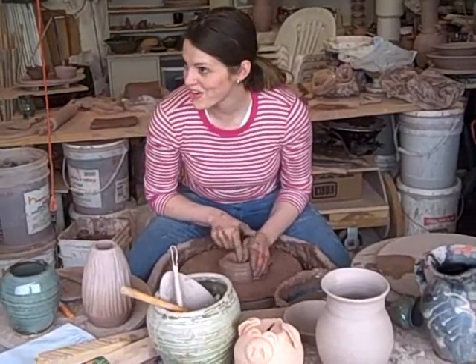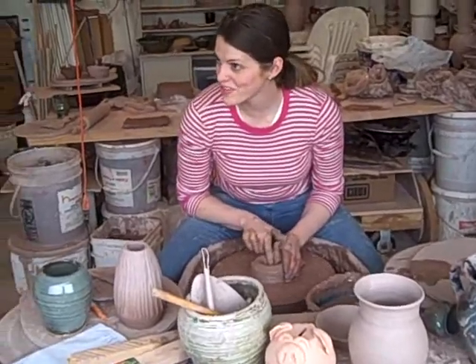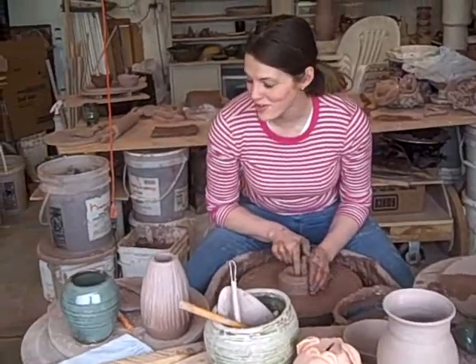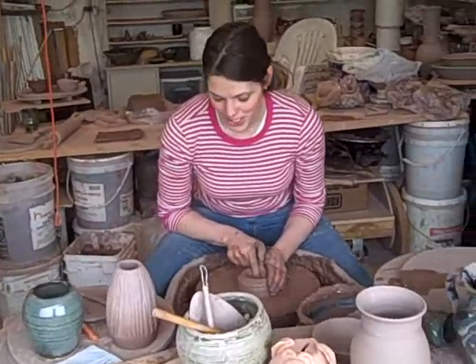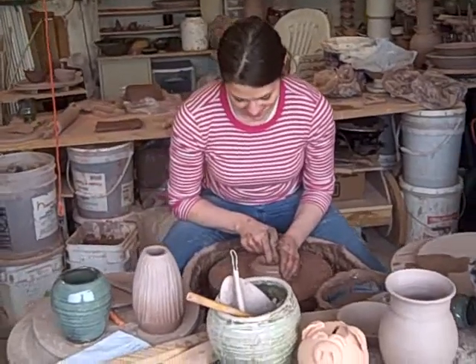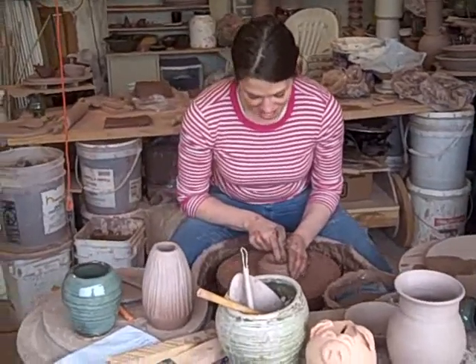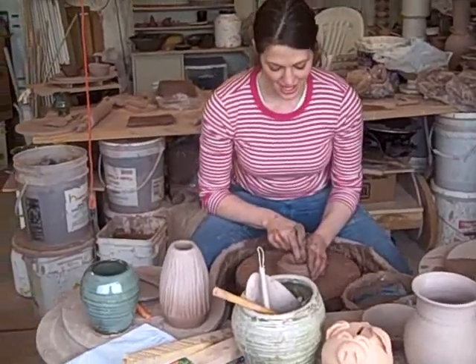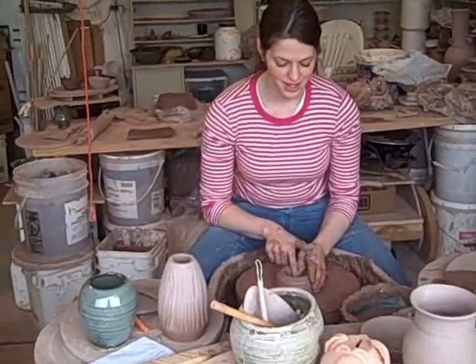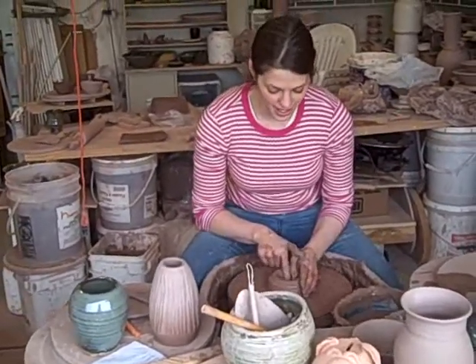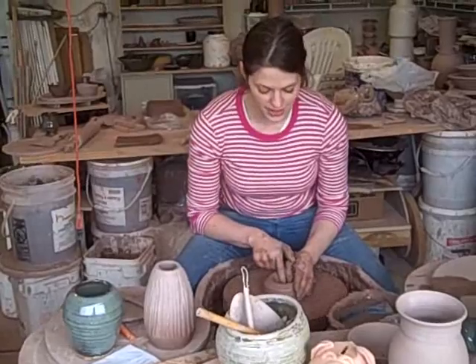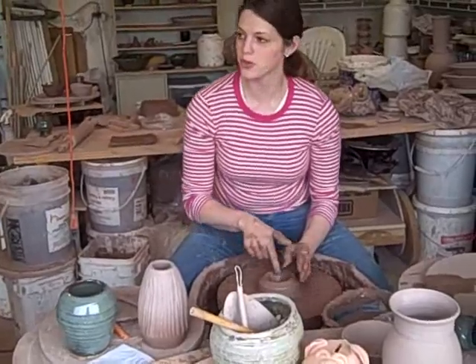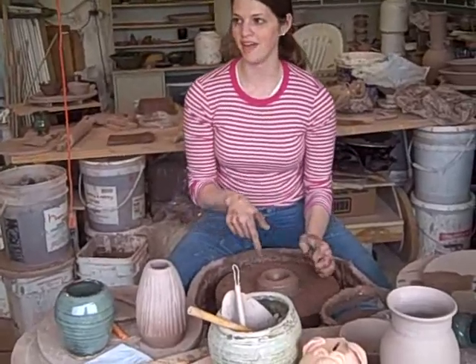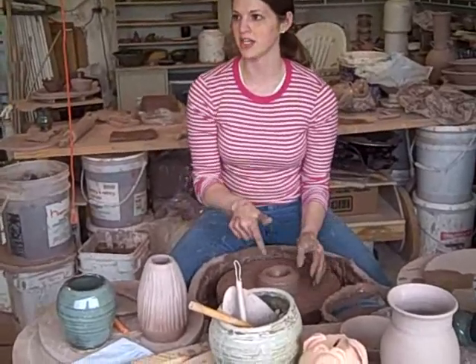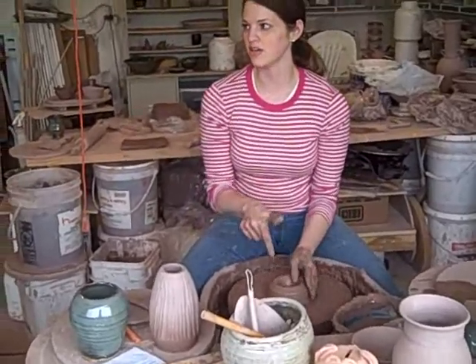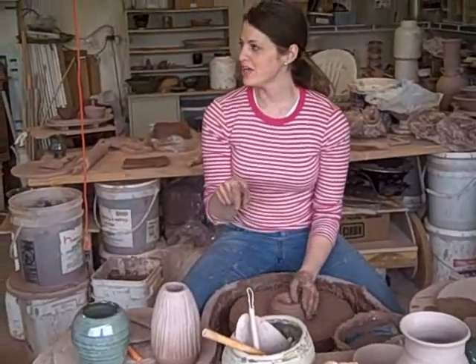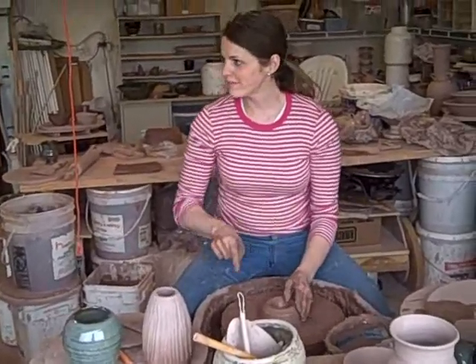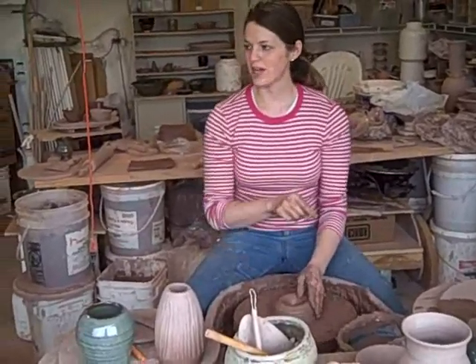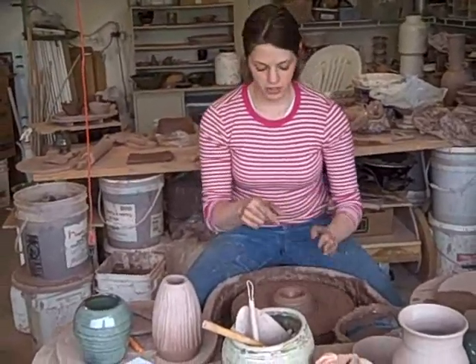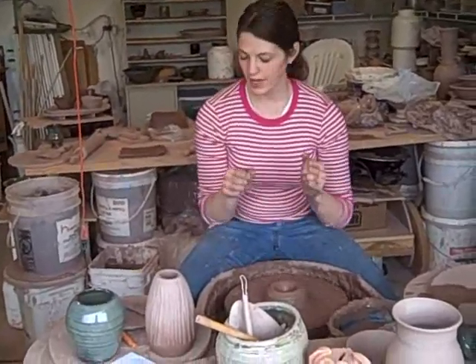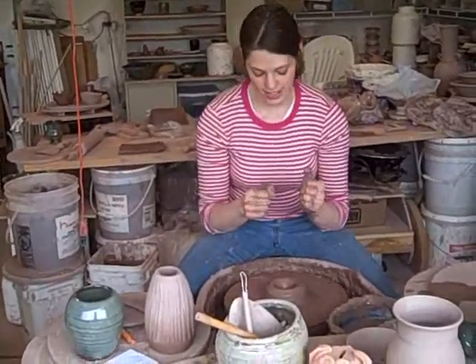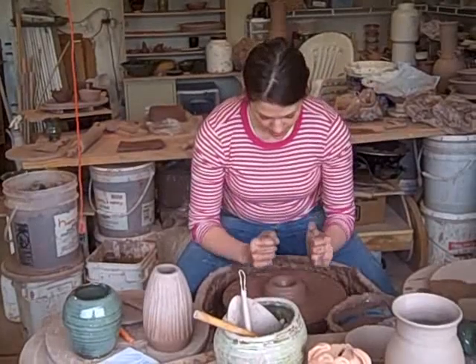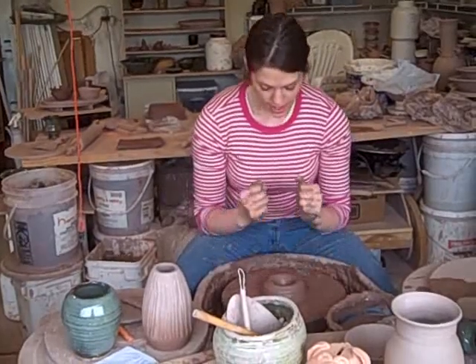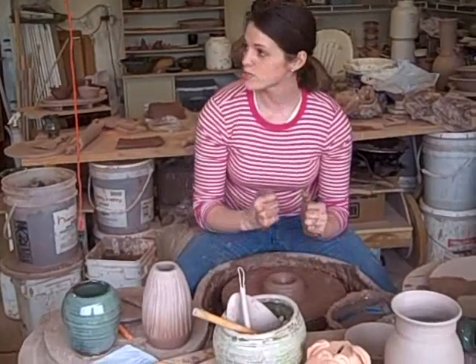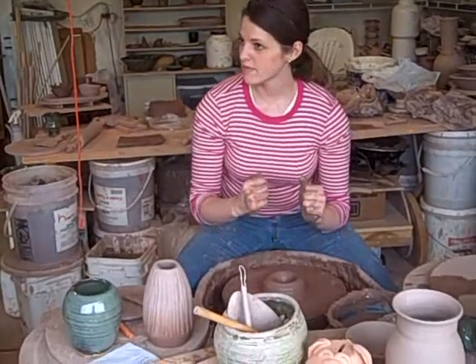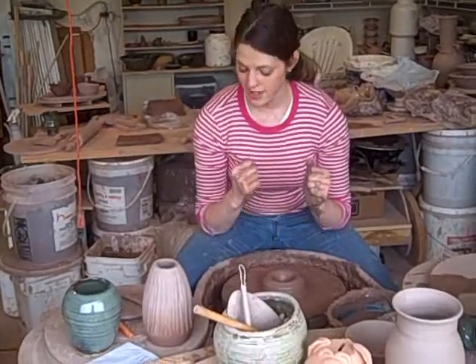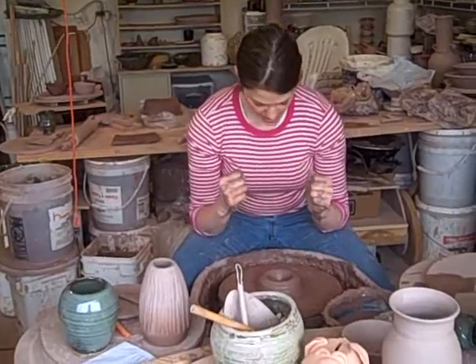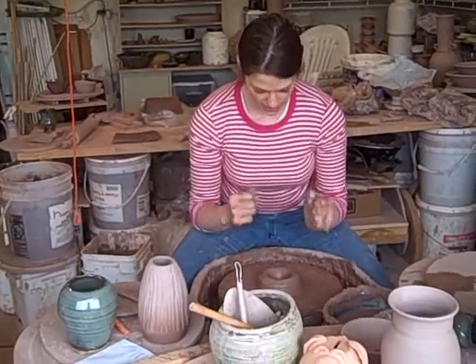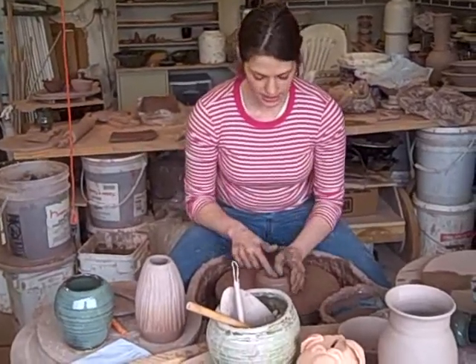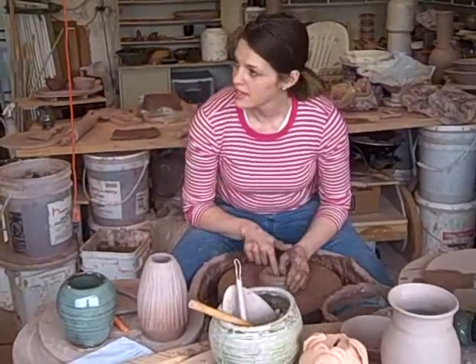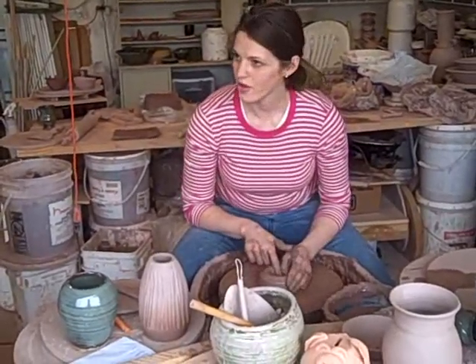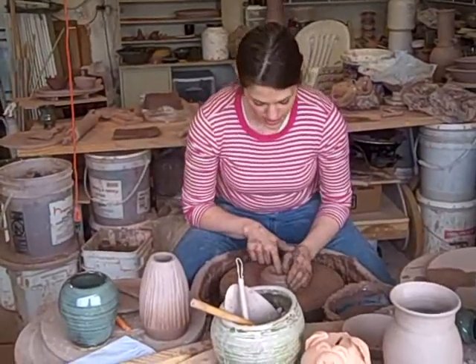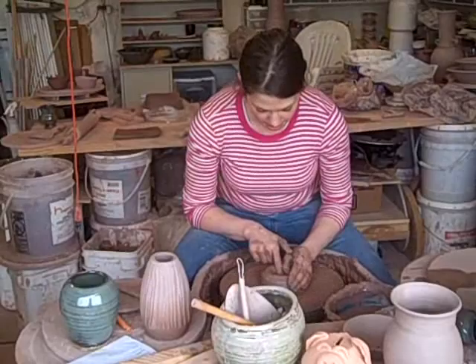You don't want to go all the way through the bottom, otherwise you'll have a hole. Pretend like there's a bullseye right in the middle and you don't want to let your finger waver or move. One way I do that is to keep my elbows planted on my thighs — that helps me stay steady.